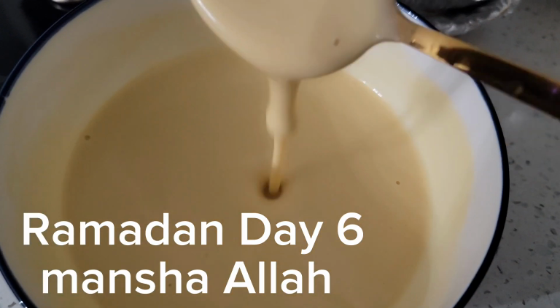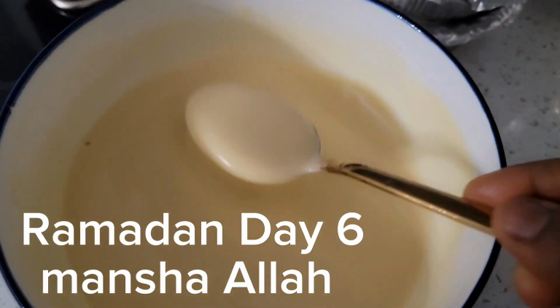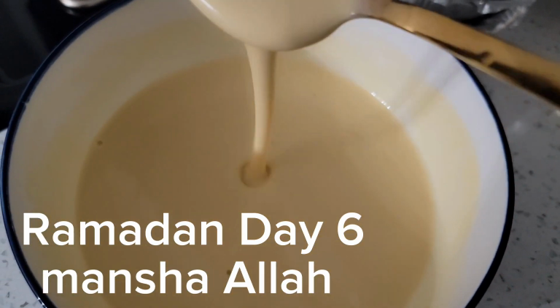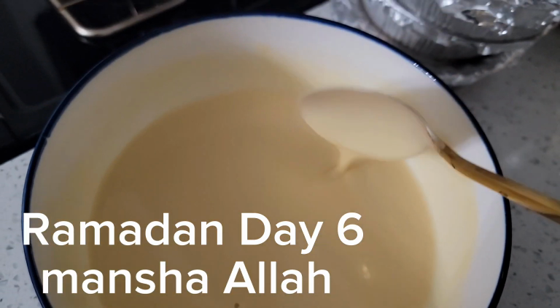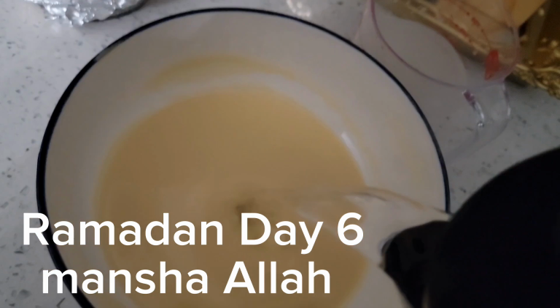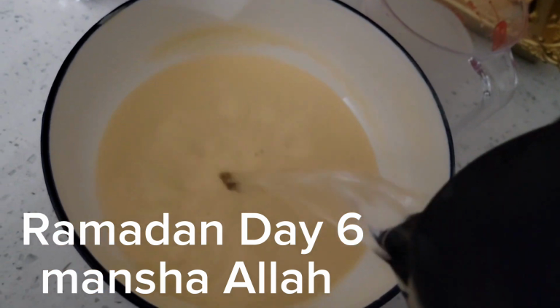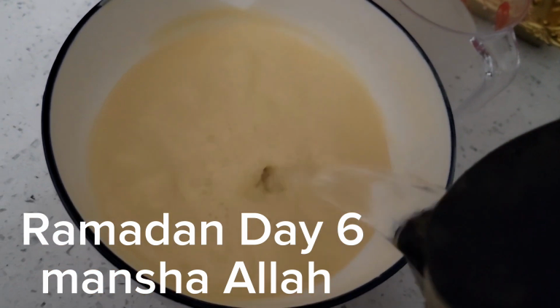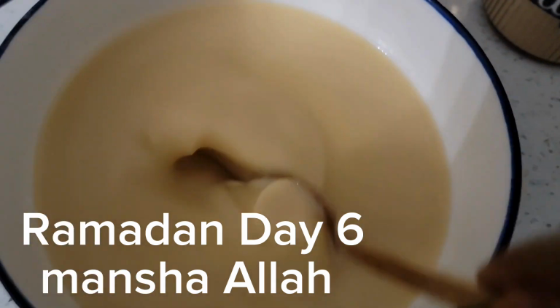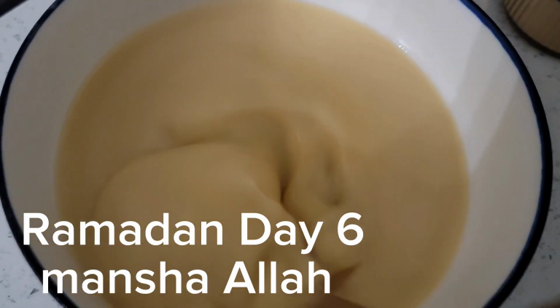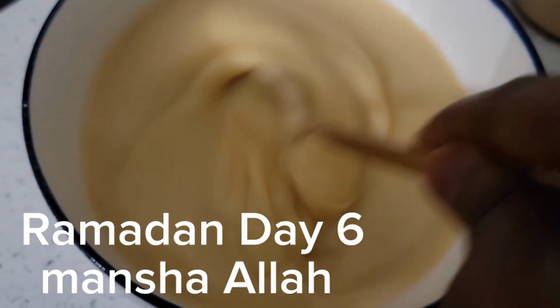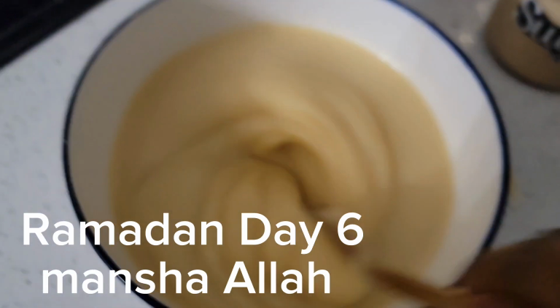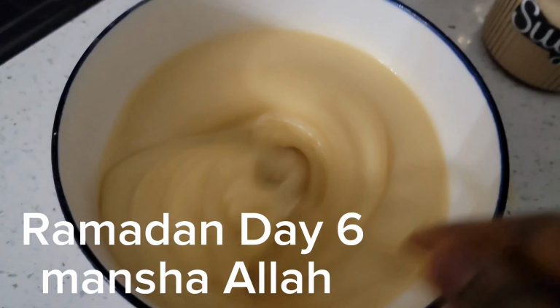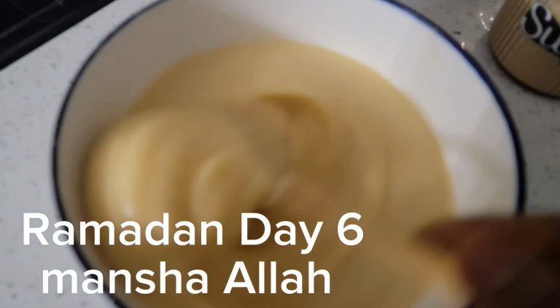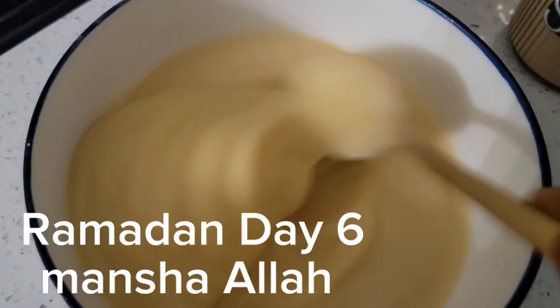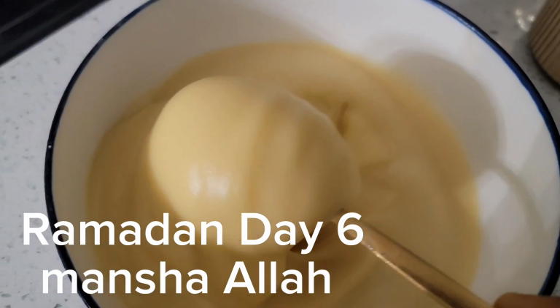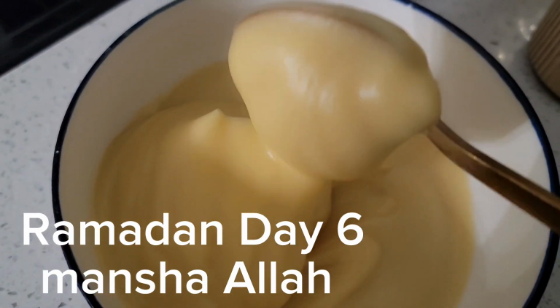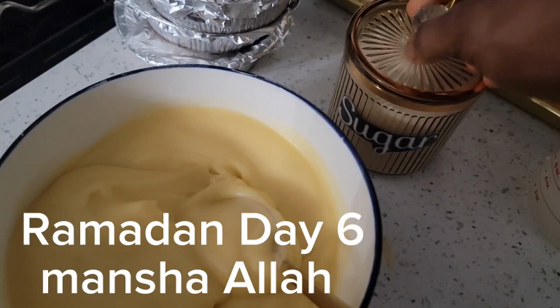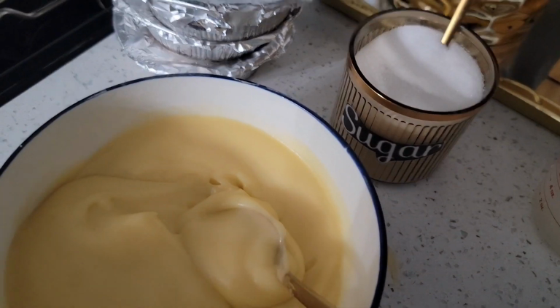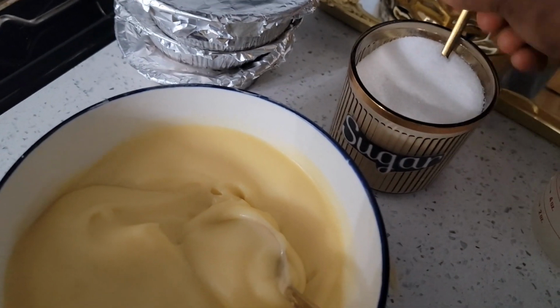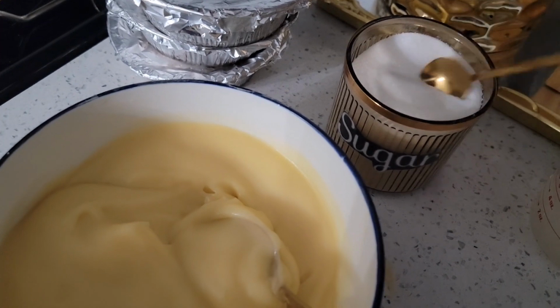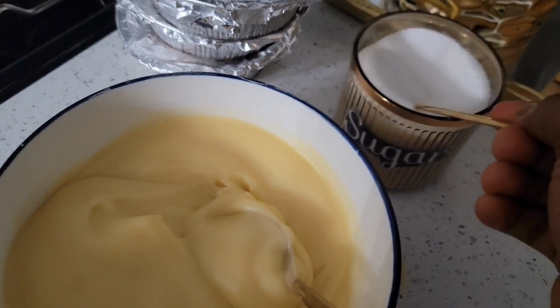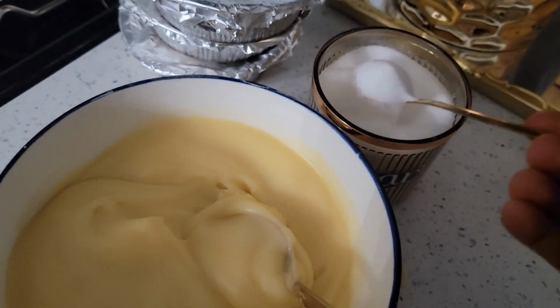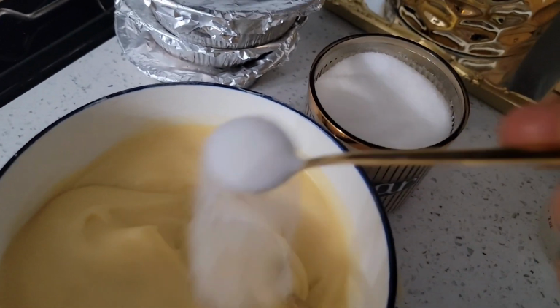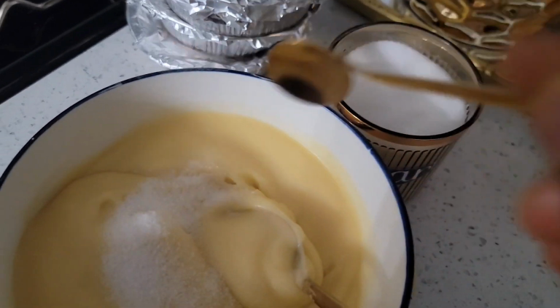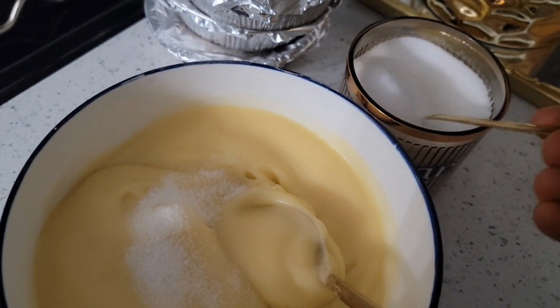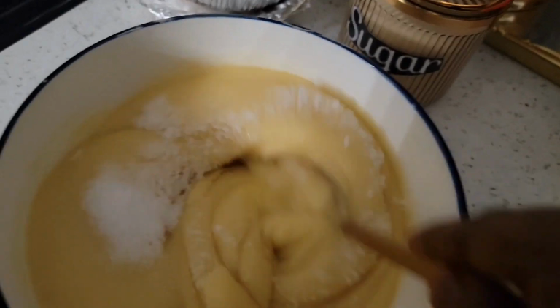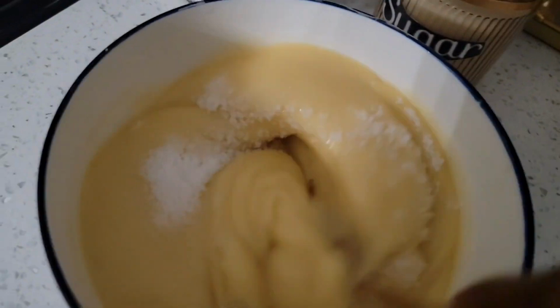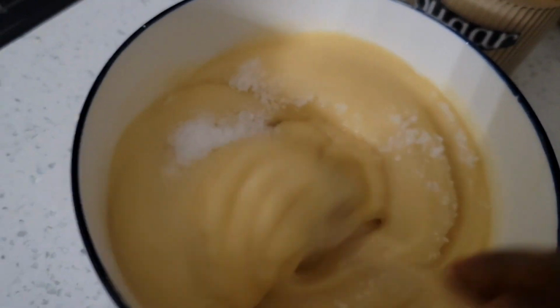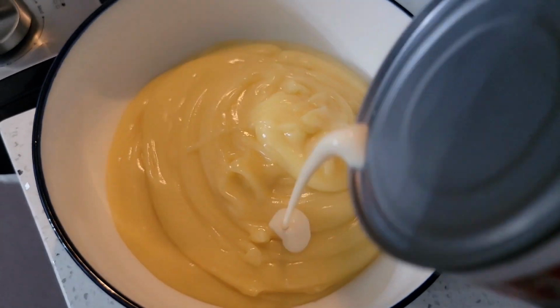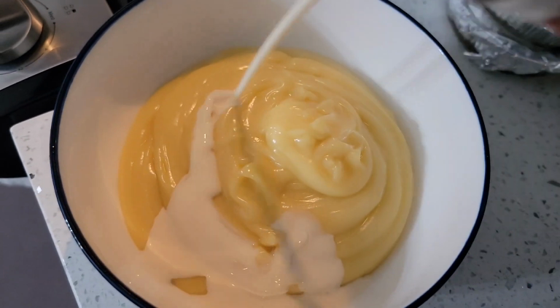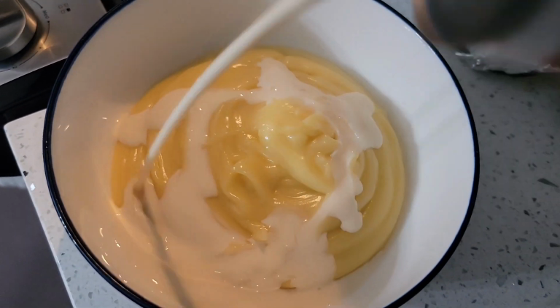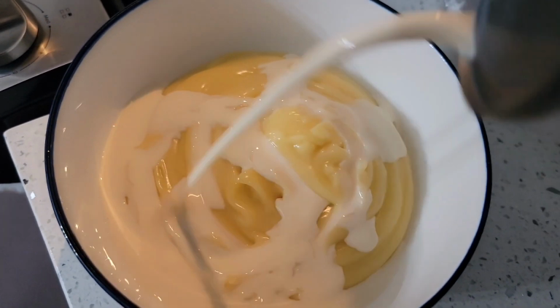So this is Ramadan Day 6. I skipped Day 5 because I didn't make a video for it. On Ramadan Day 6, I'm making ogi for the family. This is me preparing my ogi — I added some sugar and I'll be adding some milk.